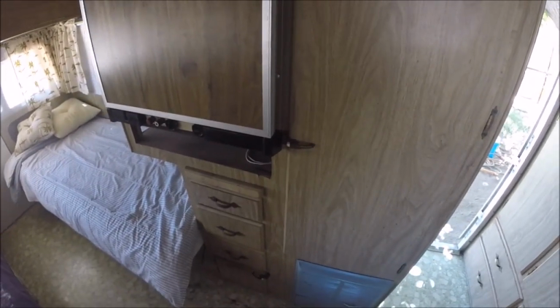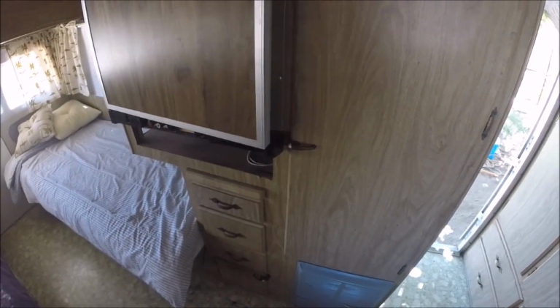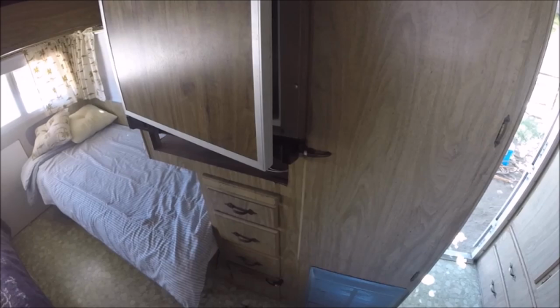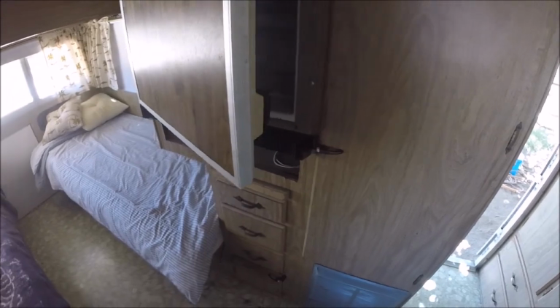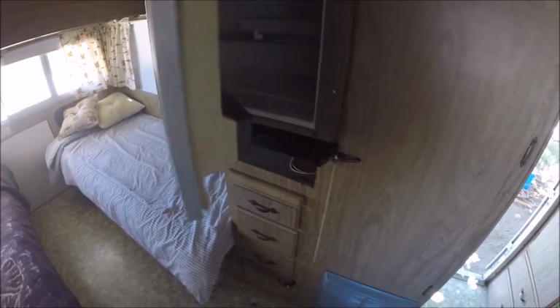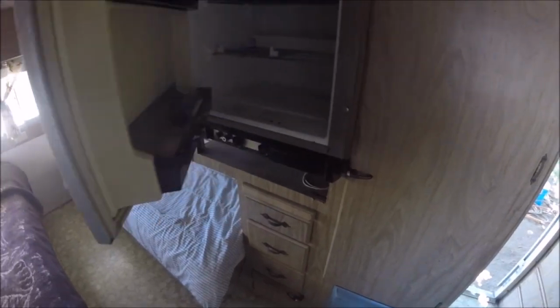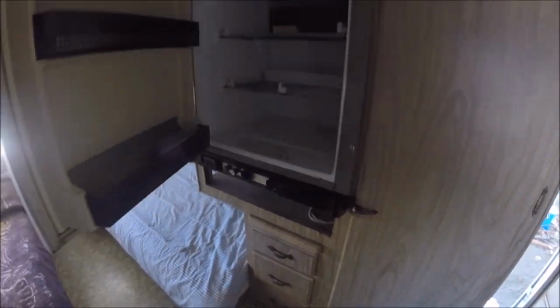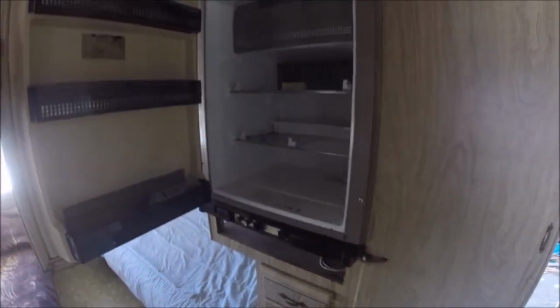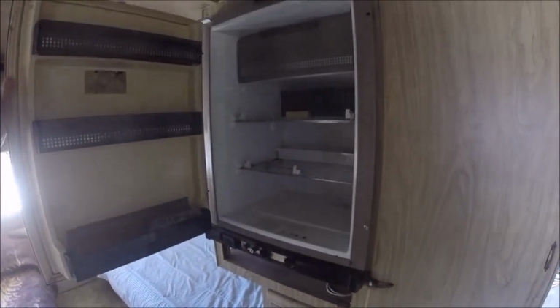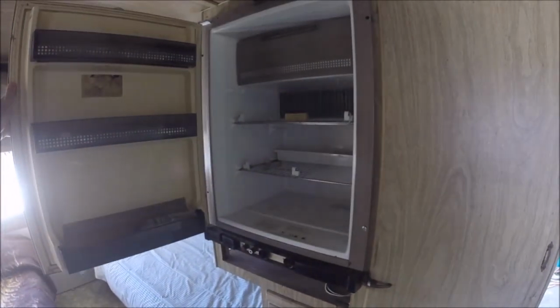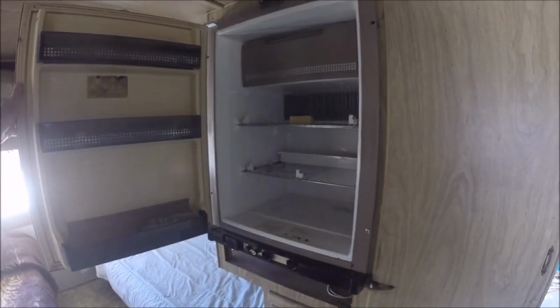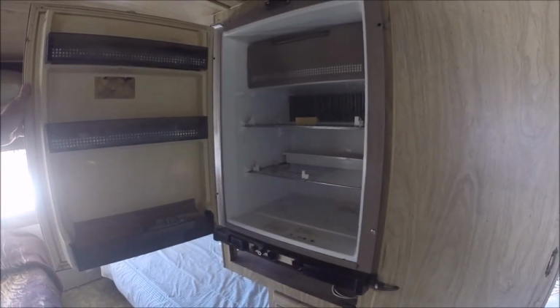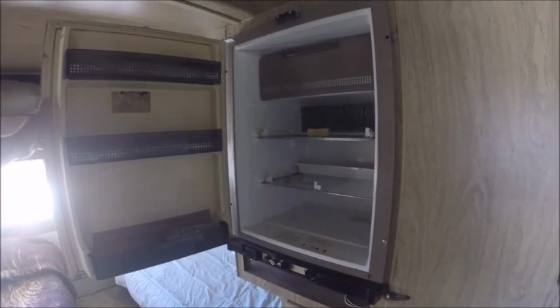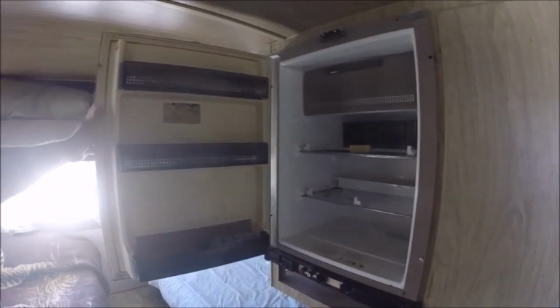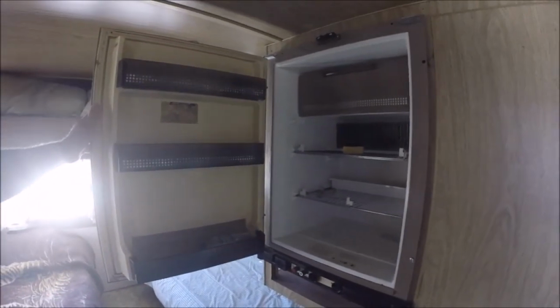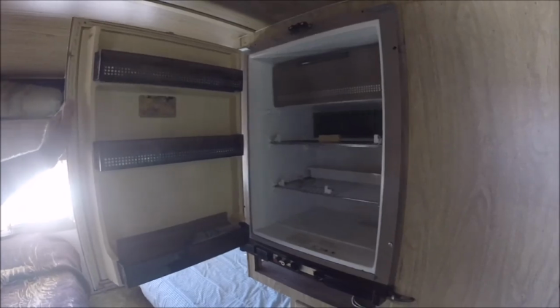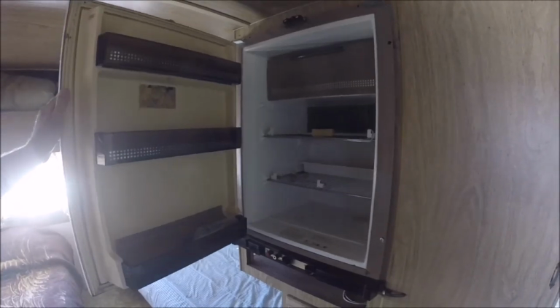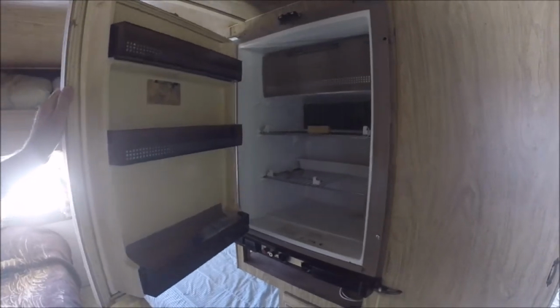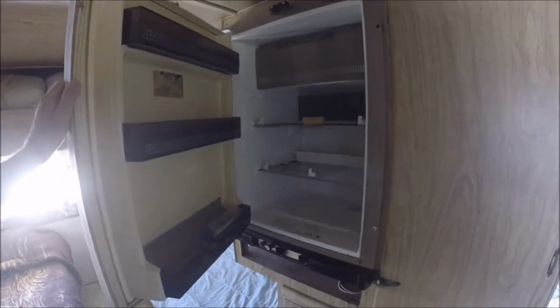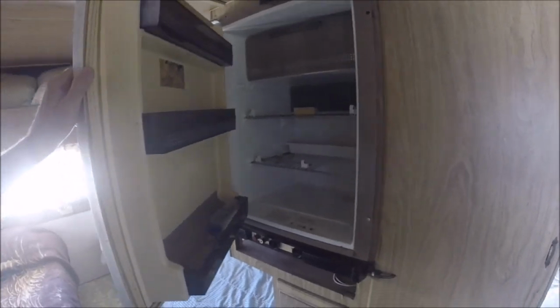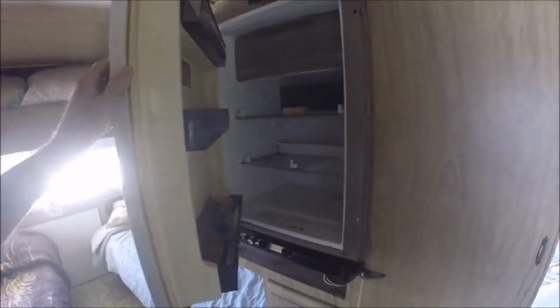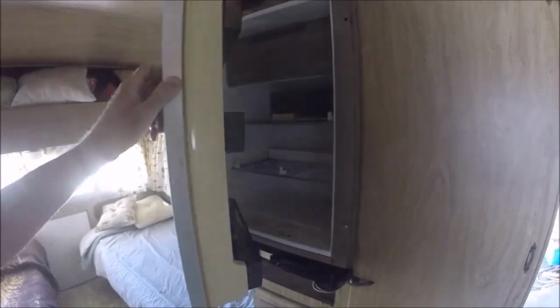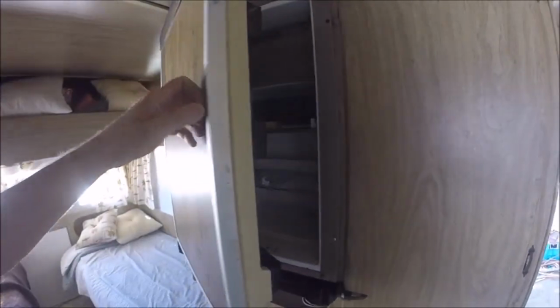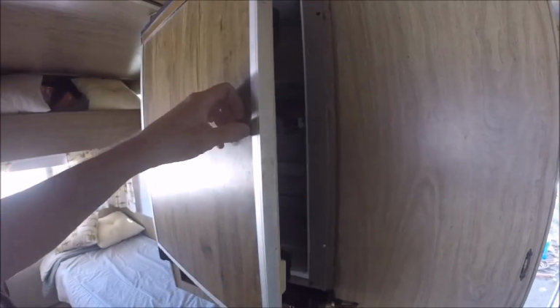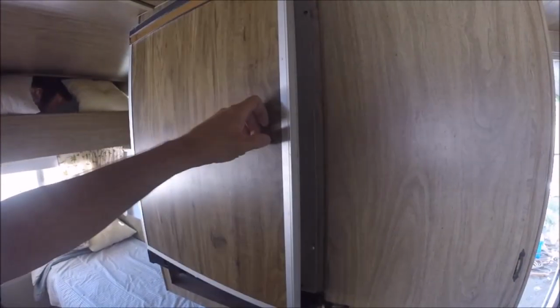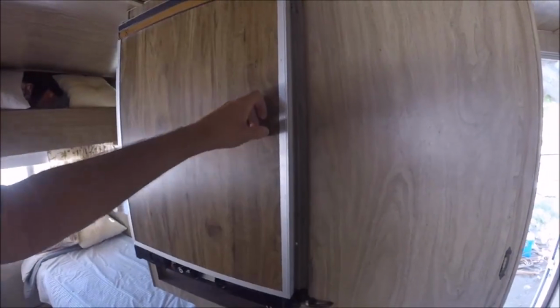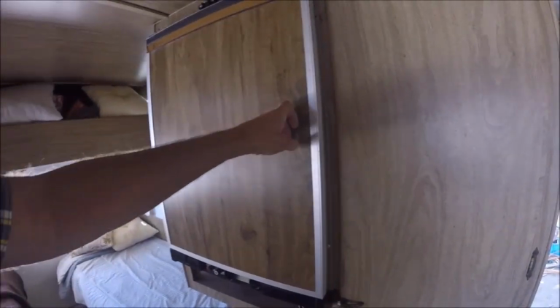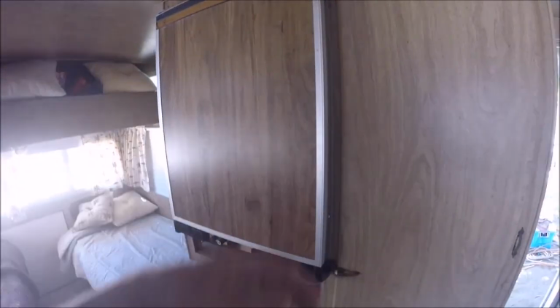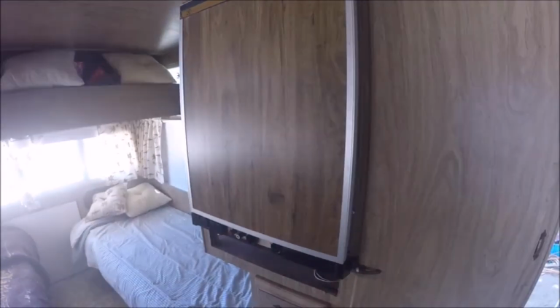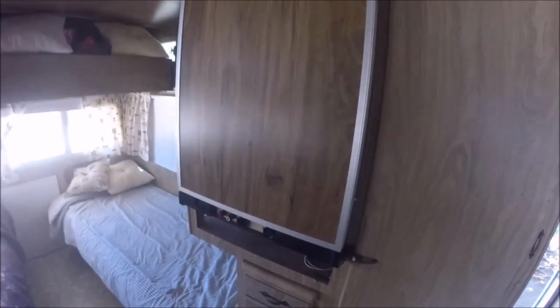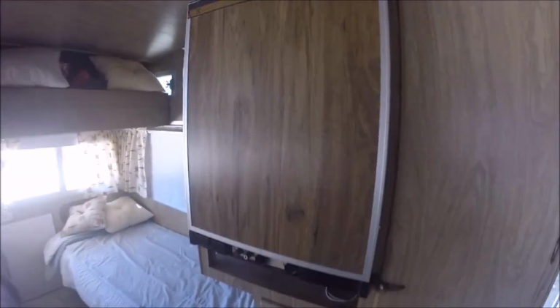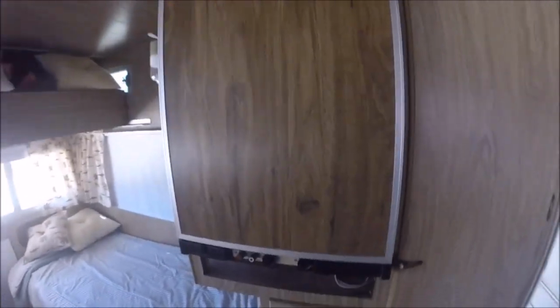It's got a Dometic RM1461 refrigerator. If you wanted a new one you could easily swap it out, but this one works.